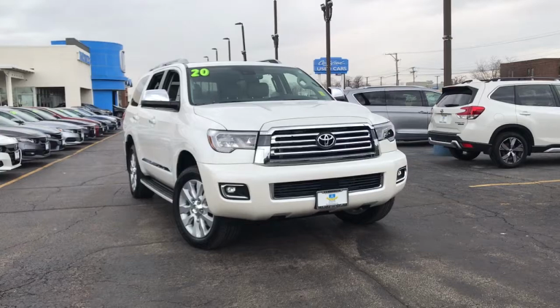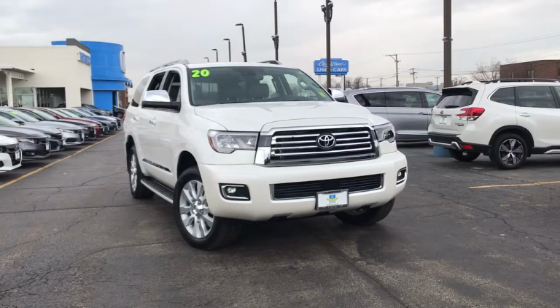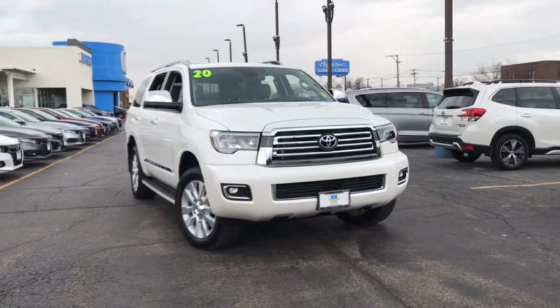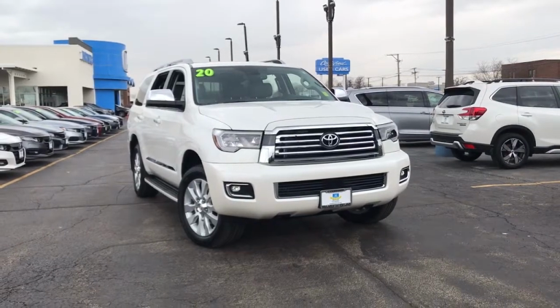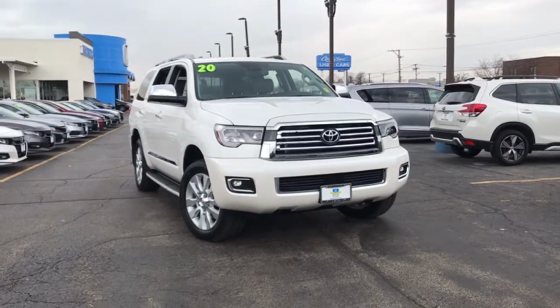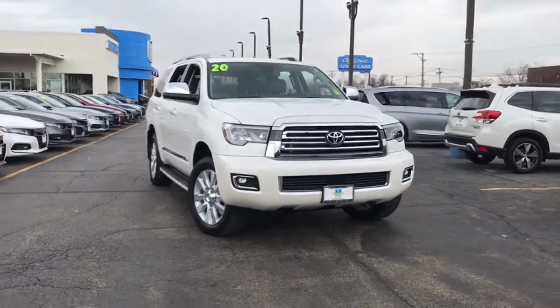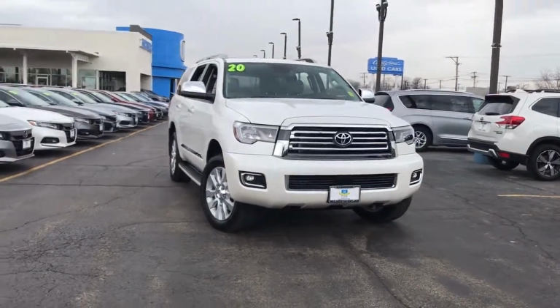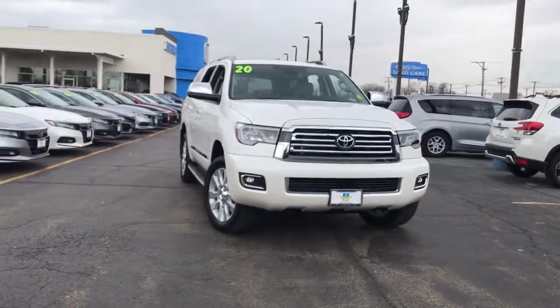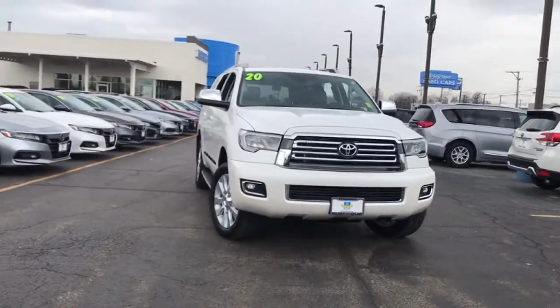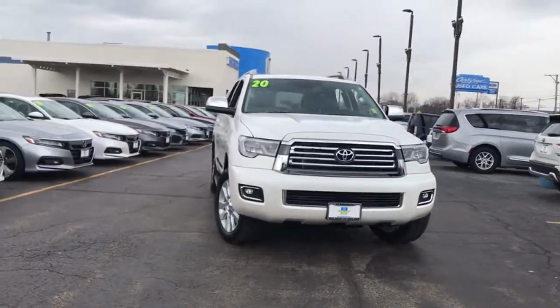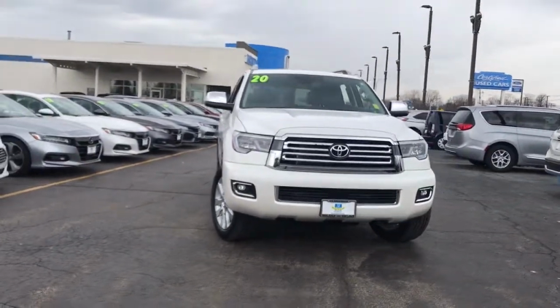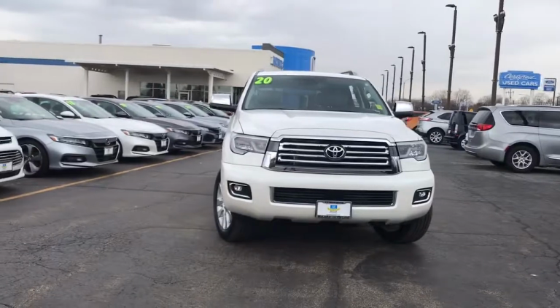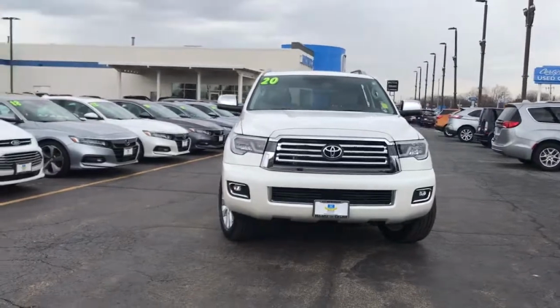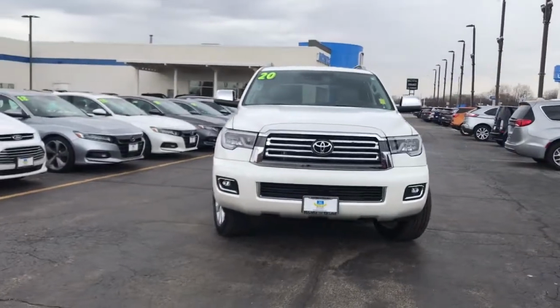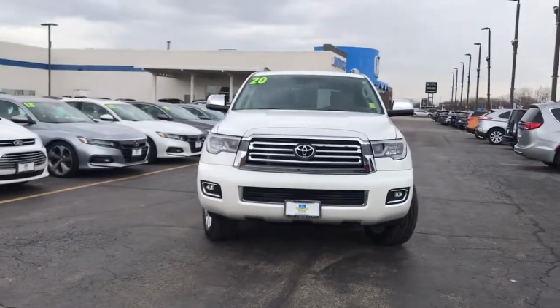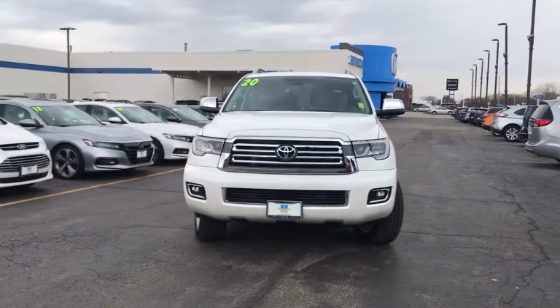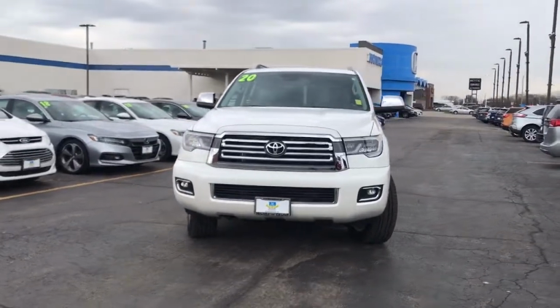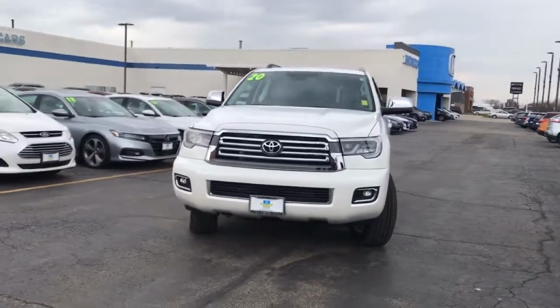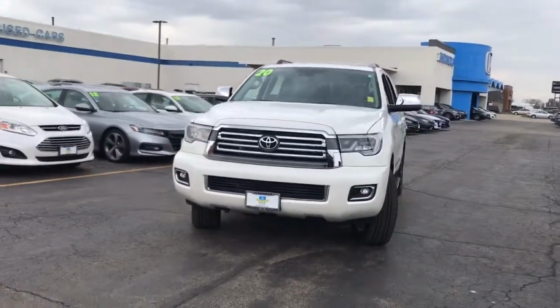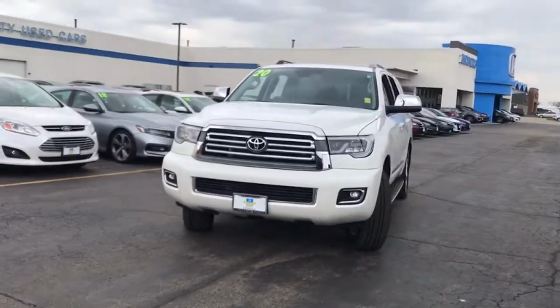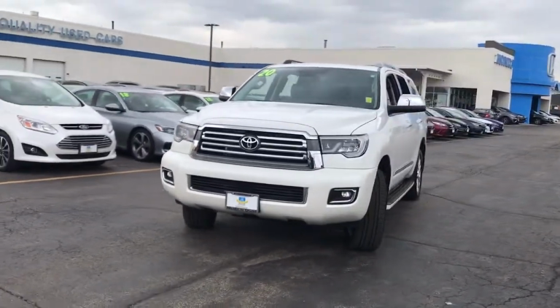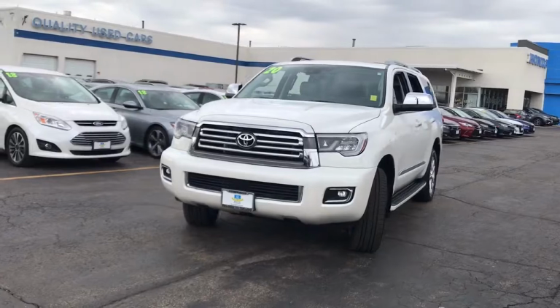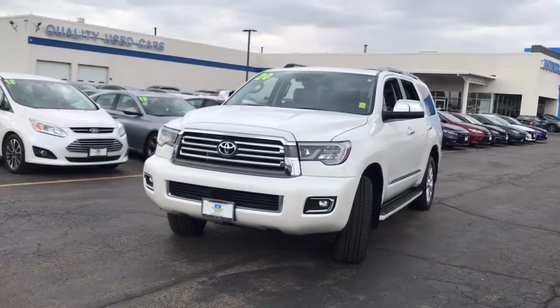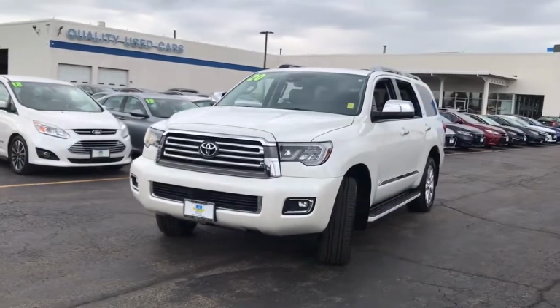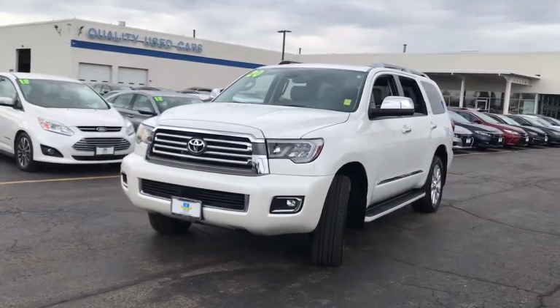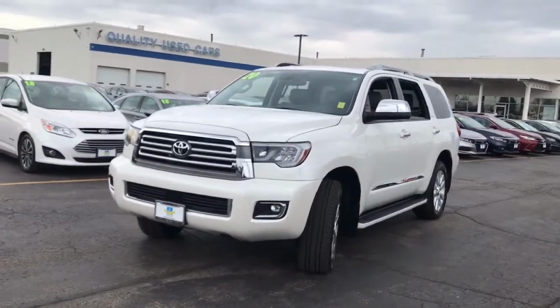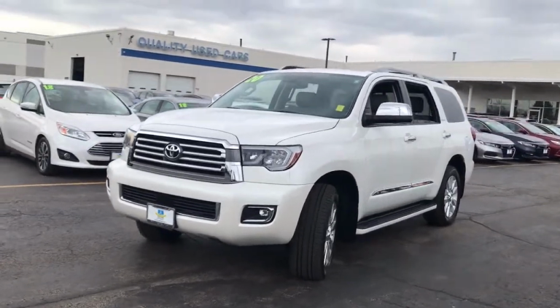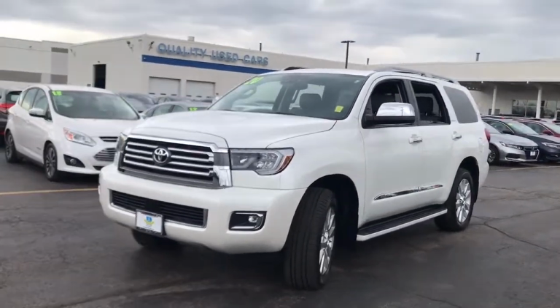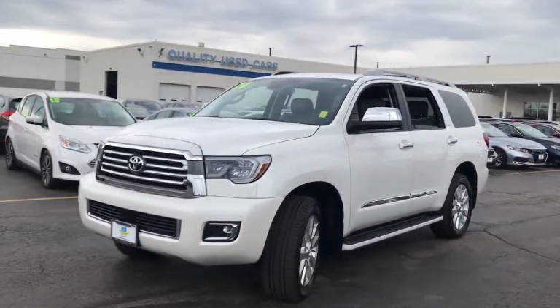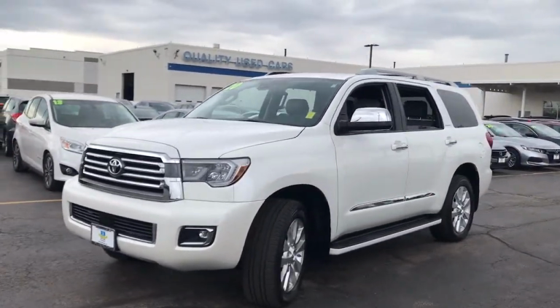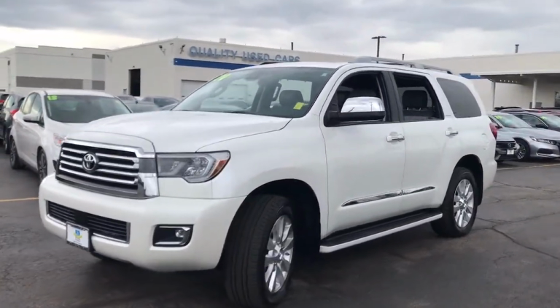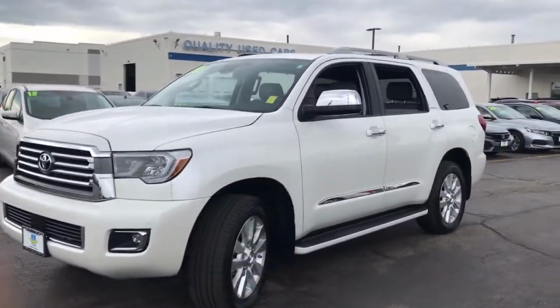Hop into the 2020 Toyota Sequoia. With less than 5,000 miles on the odometer, this vehicle stands out from the rest. This unmistakably stylish and powerful Sequoia is ready to take you wherever the road leads.